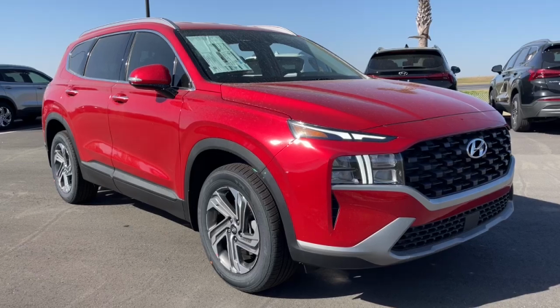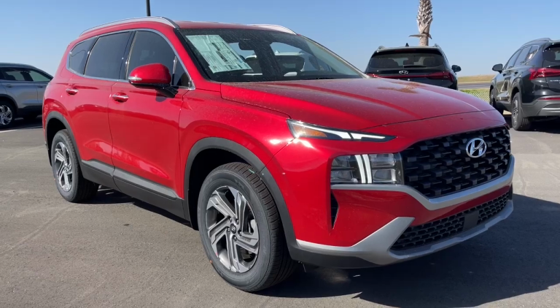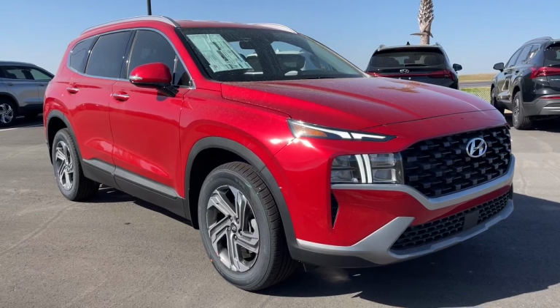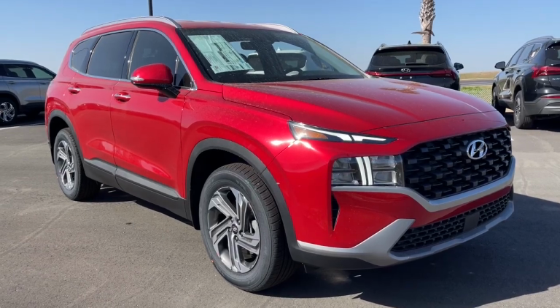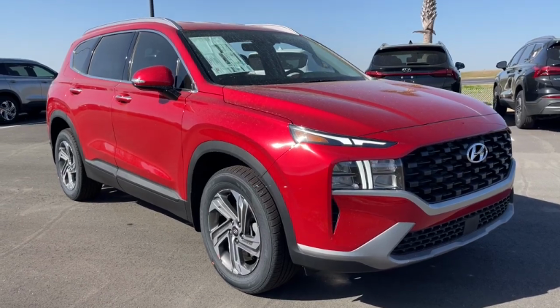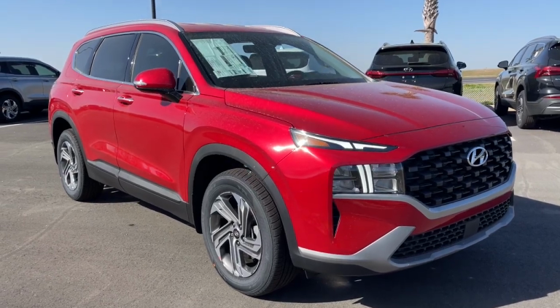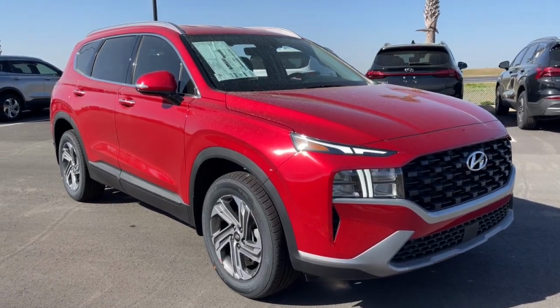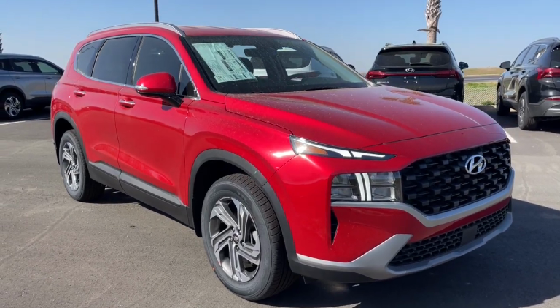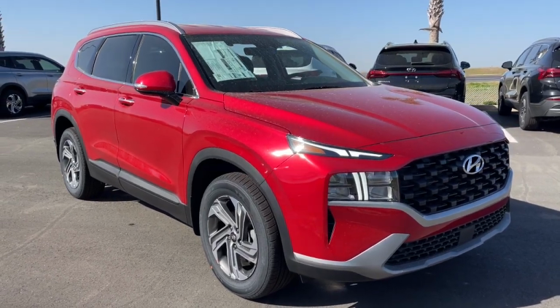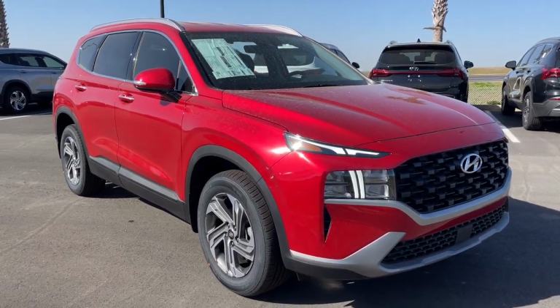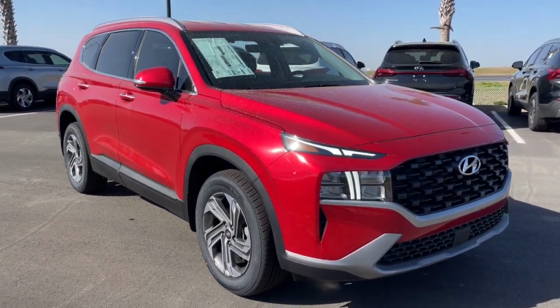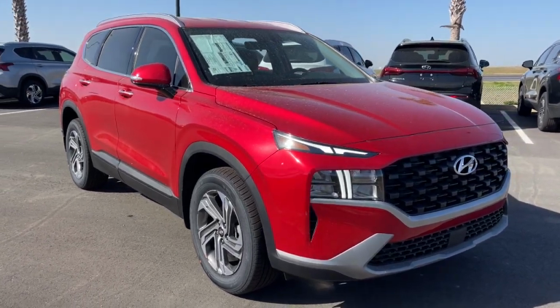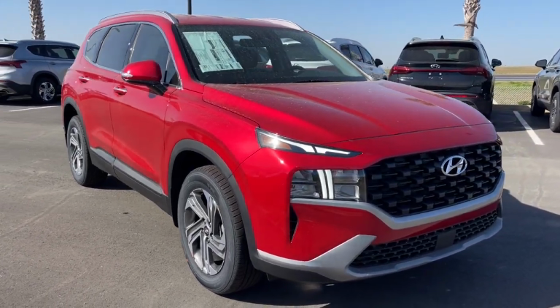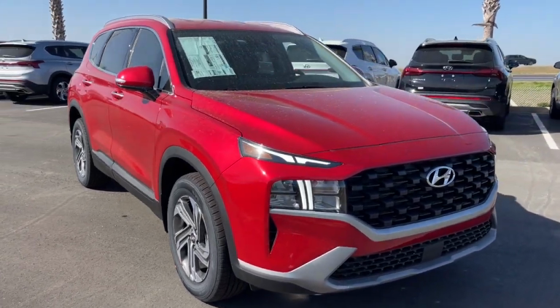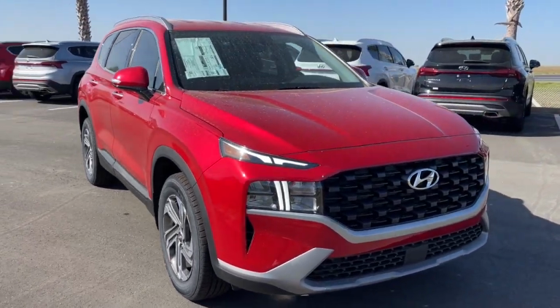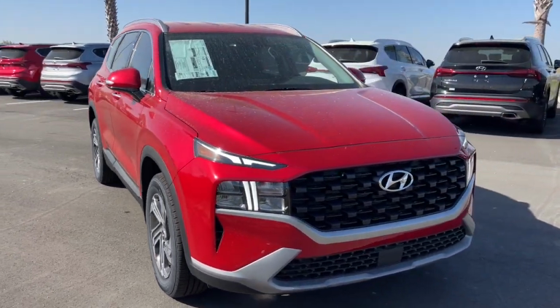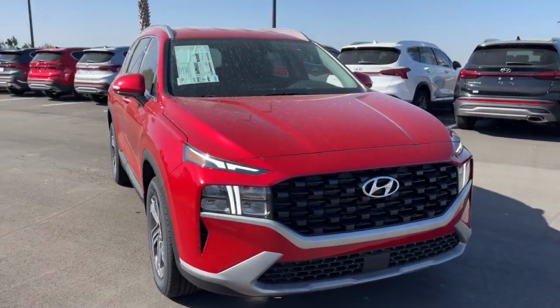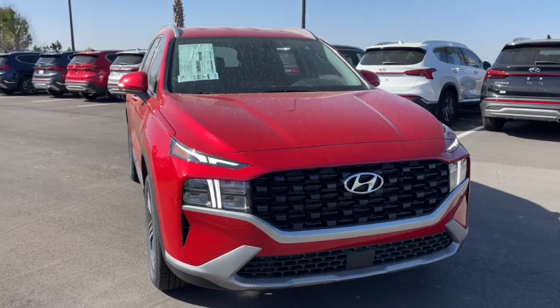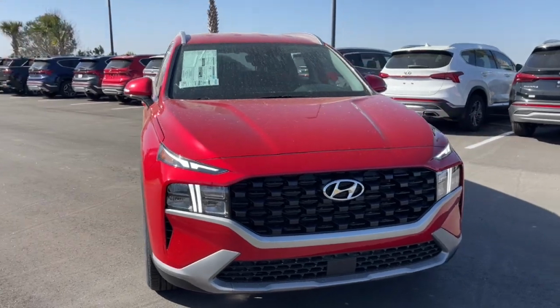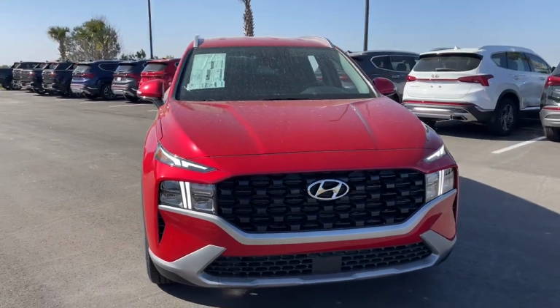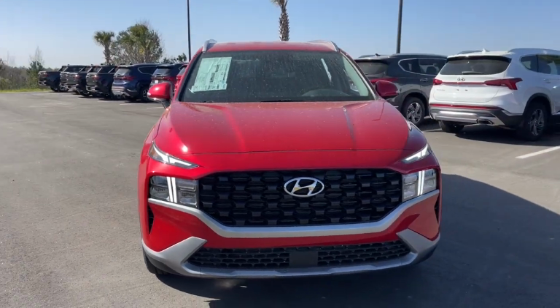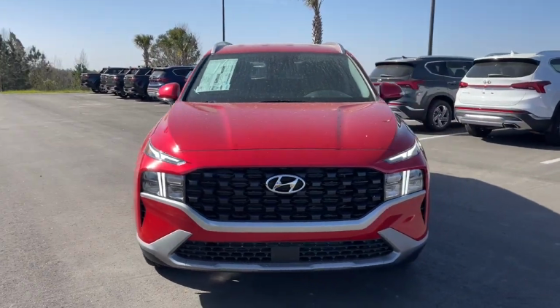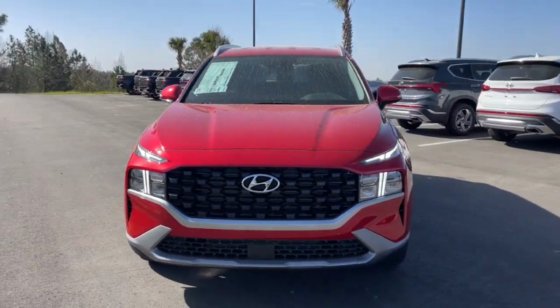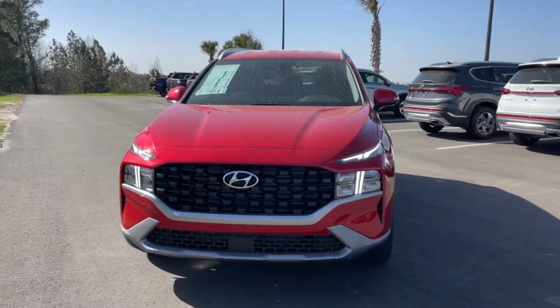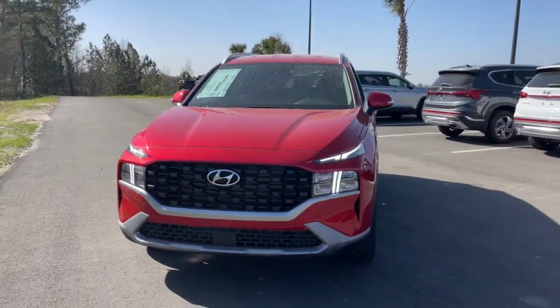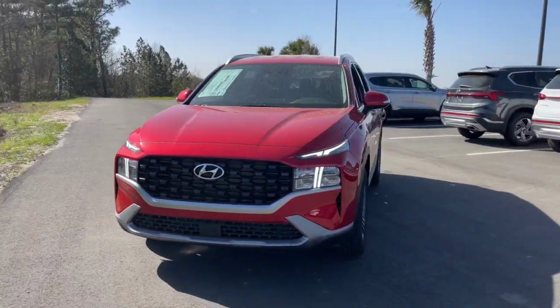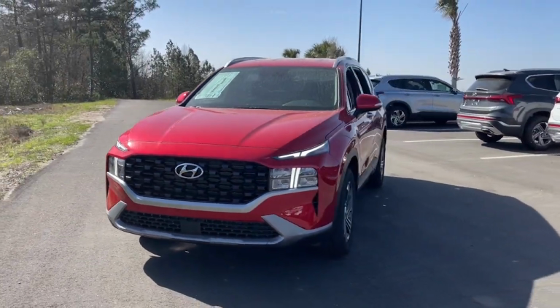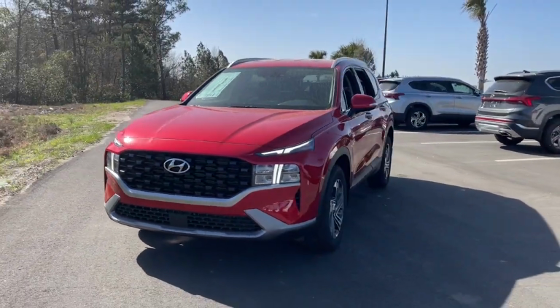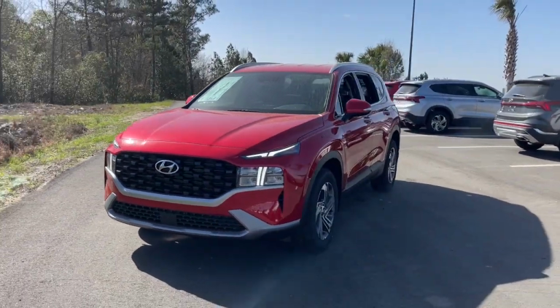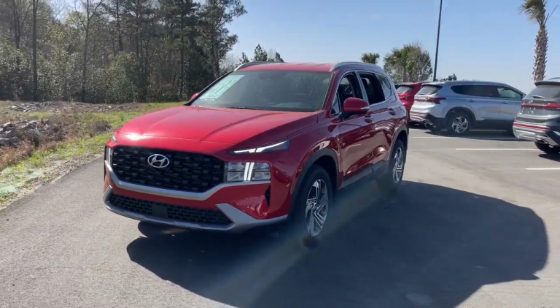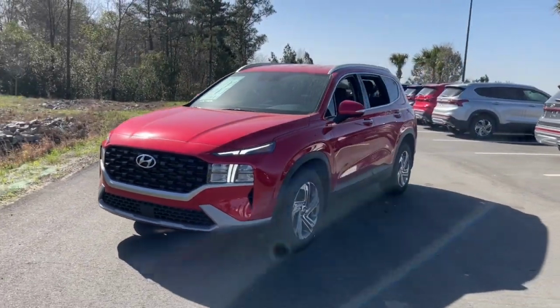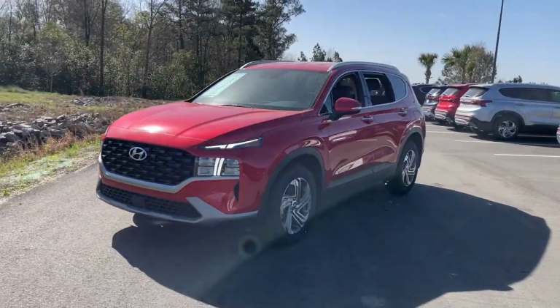Get a feel for the 2023 Hyundai Santa Fe. Handsome and versatile, this Santa Fe brings ease and comfort to your busy lifestyle.